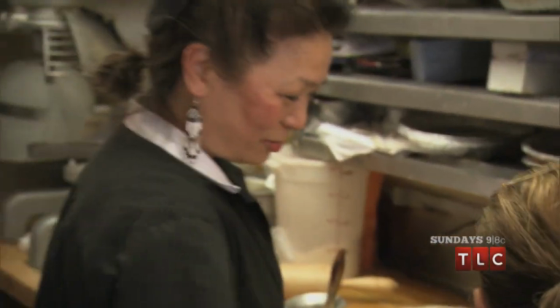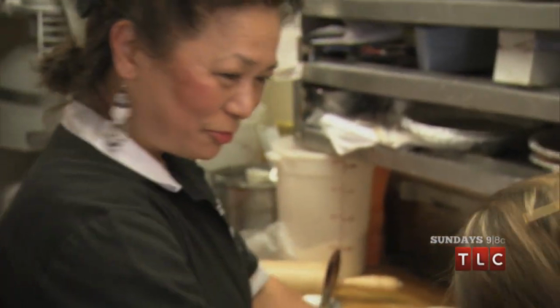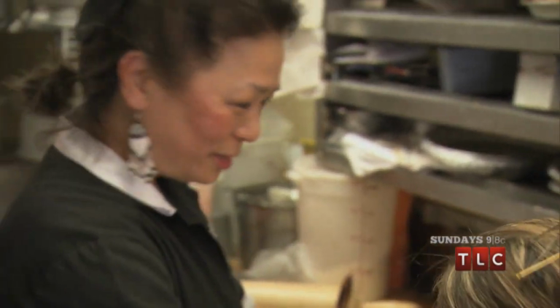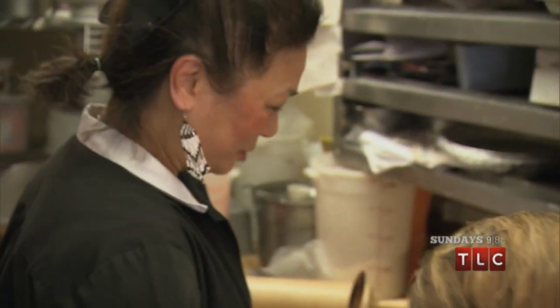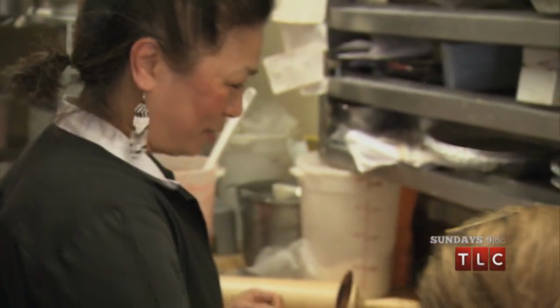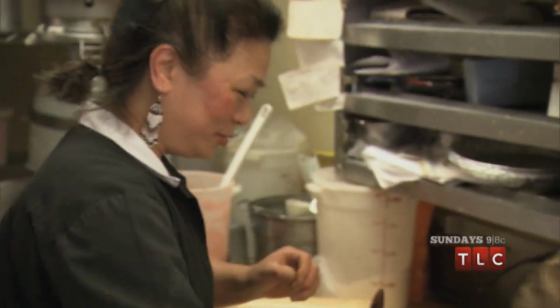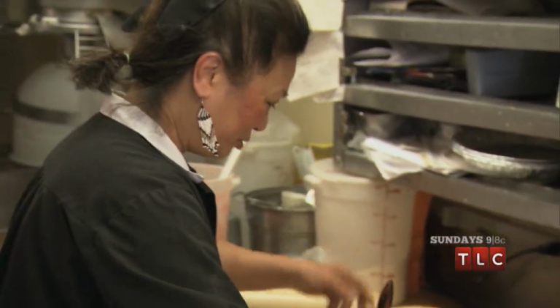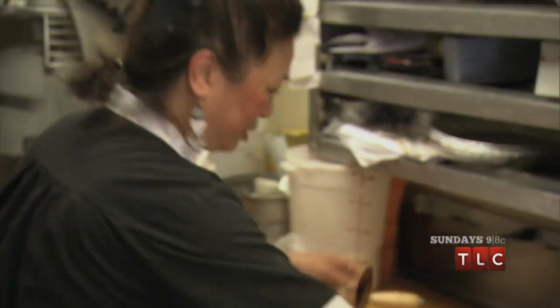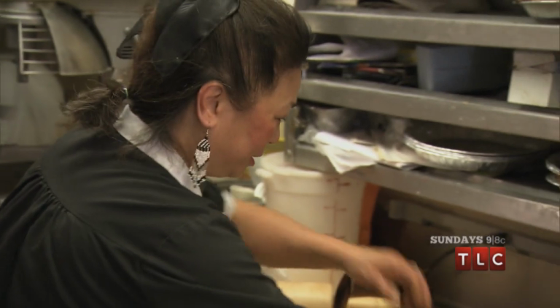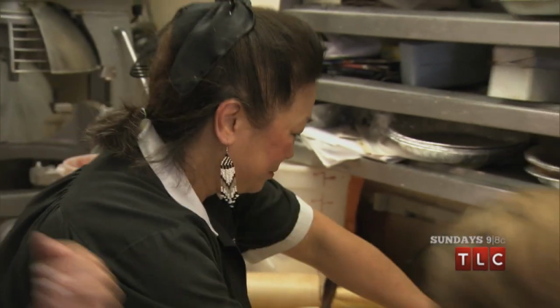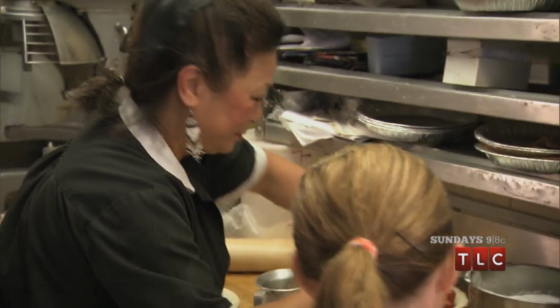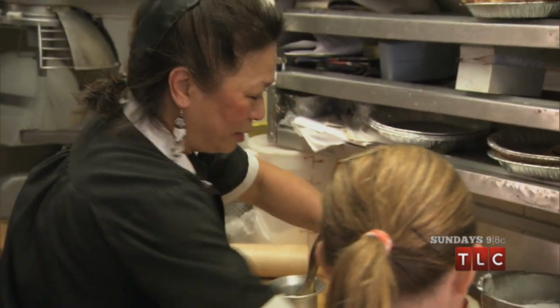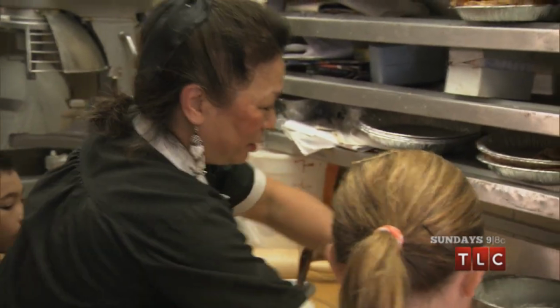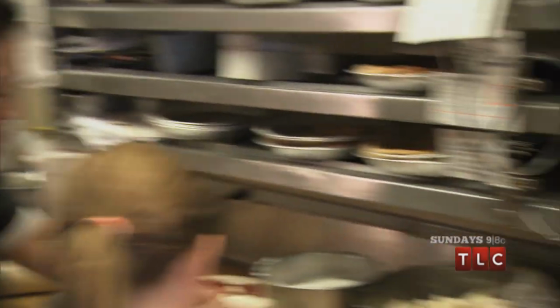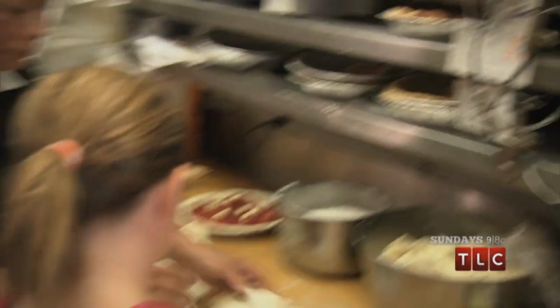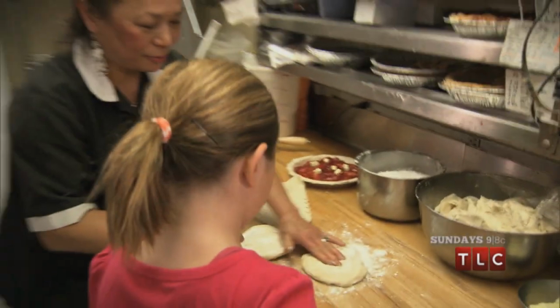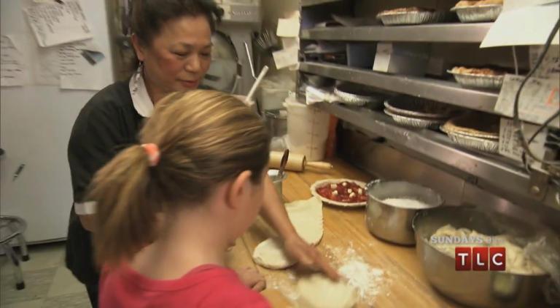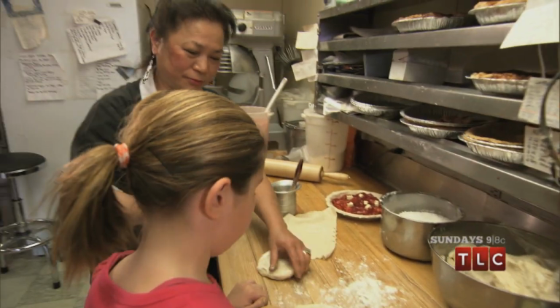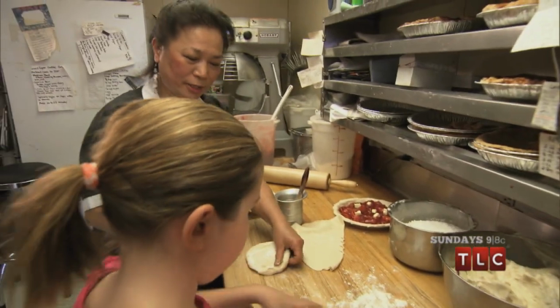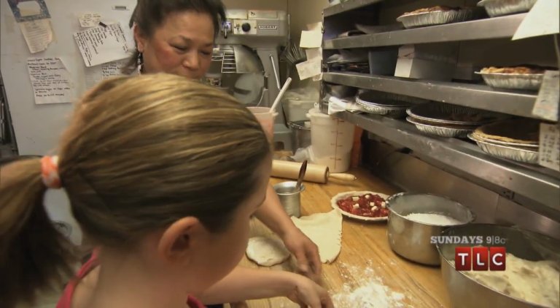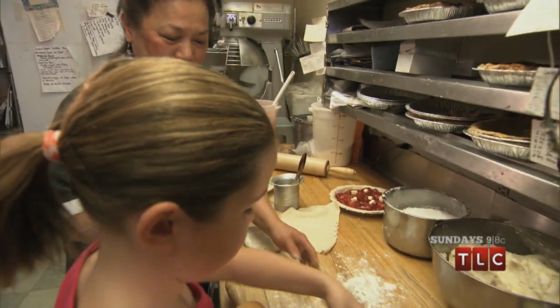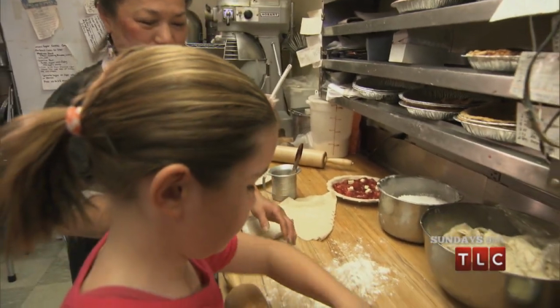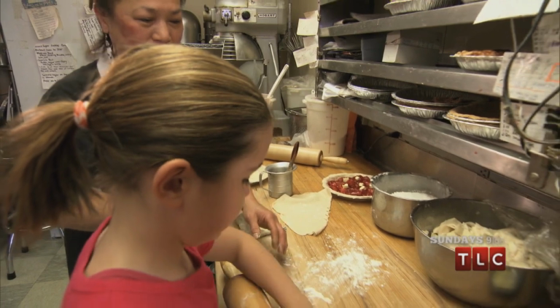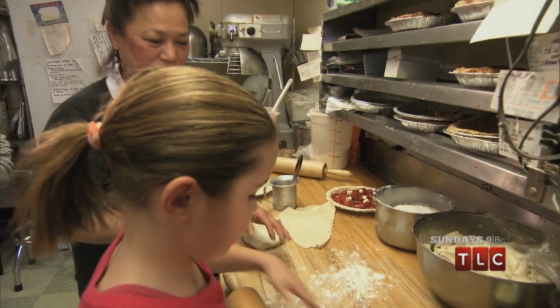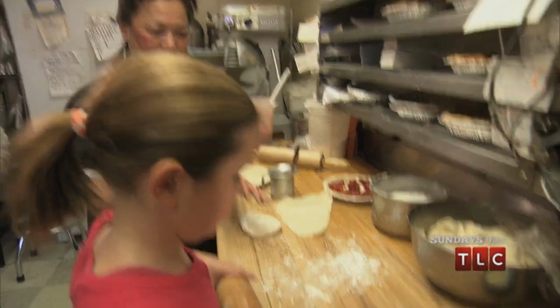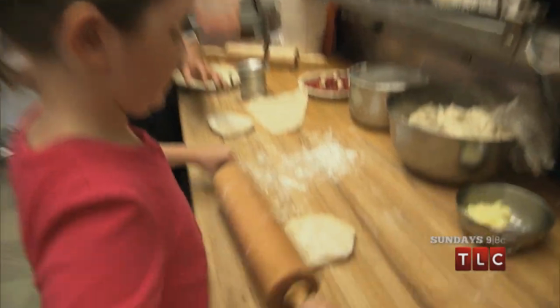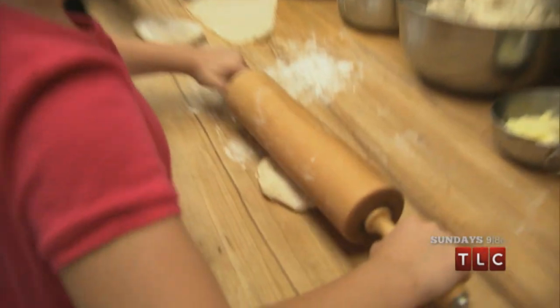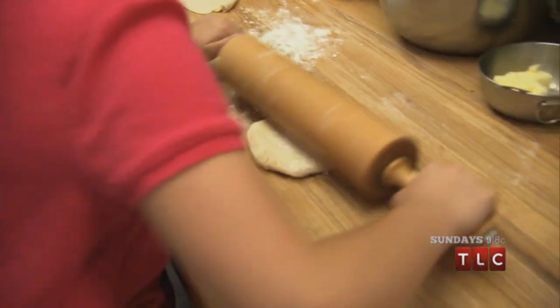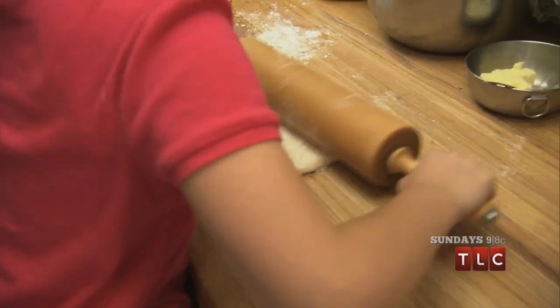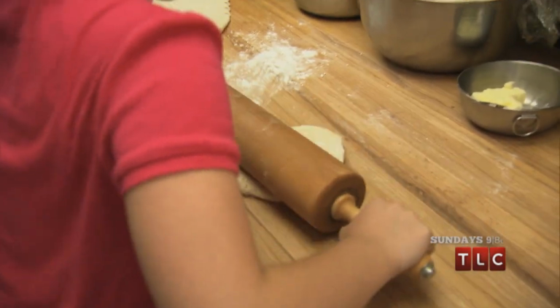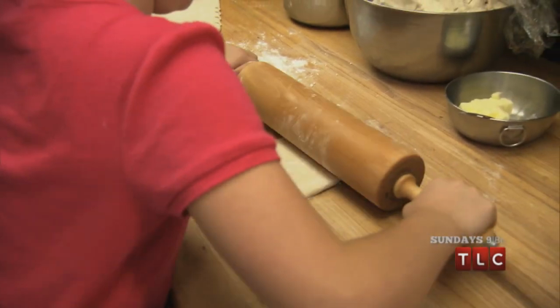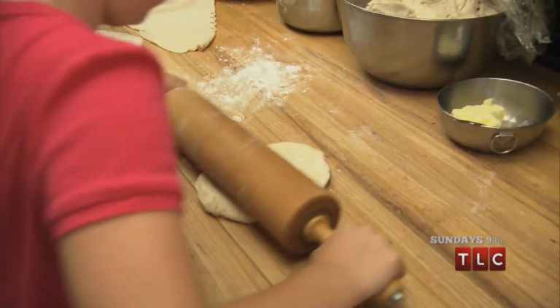You know how to roll it? What you need to do is put flour, just roll it. Roll one. Push down, both sides.